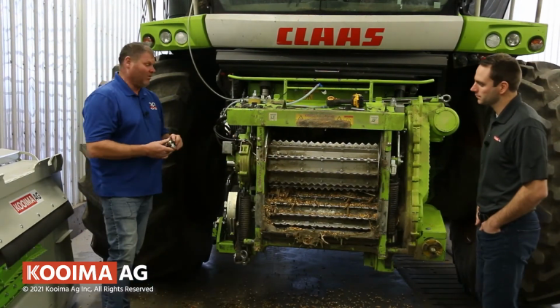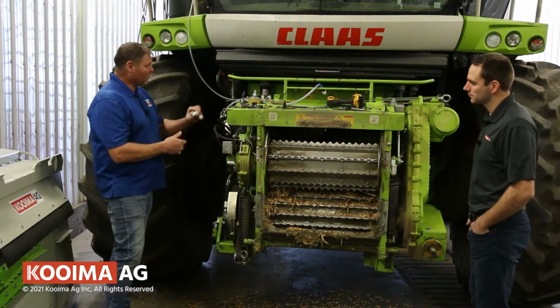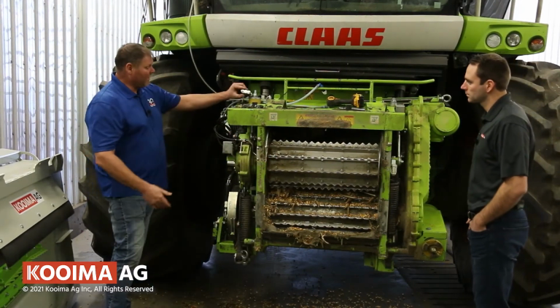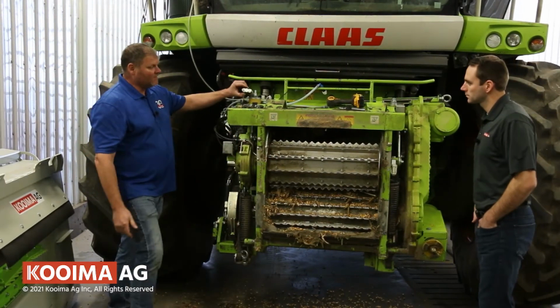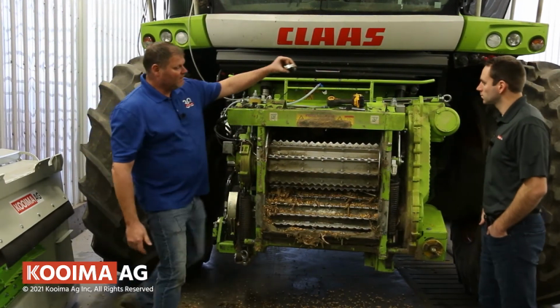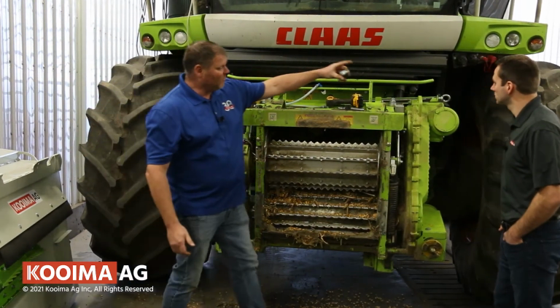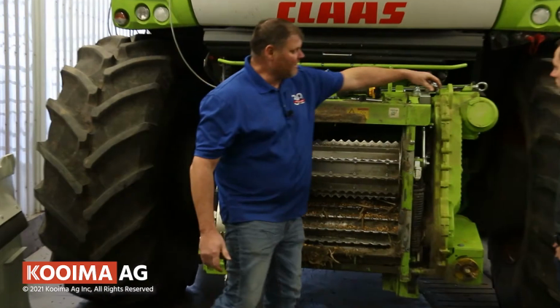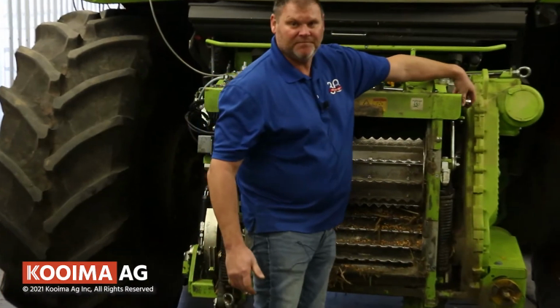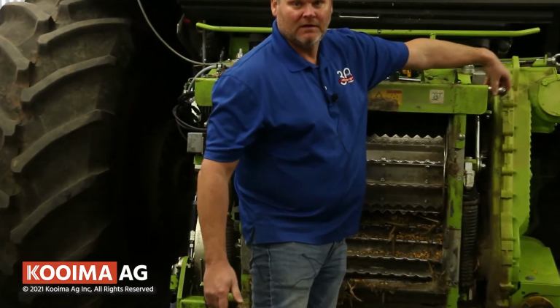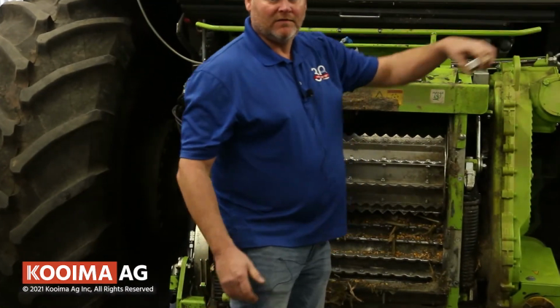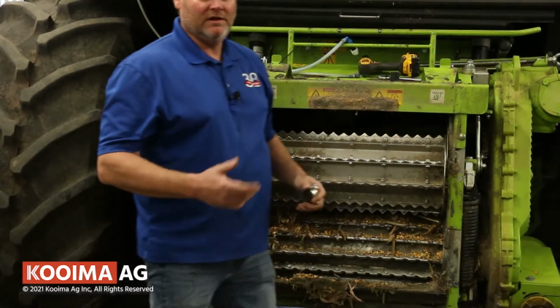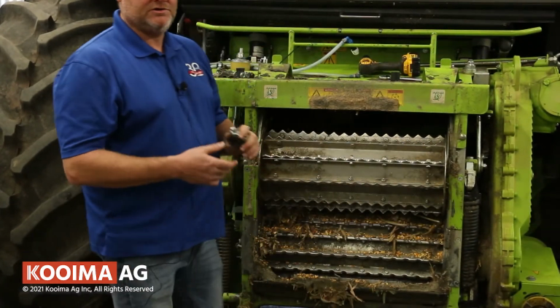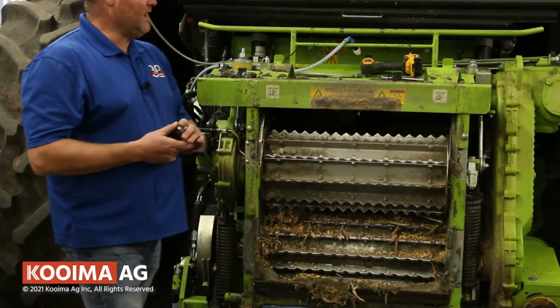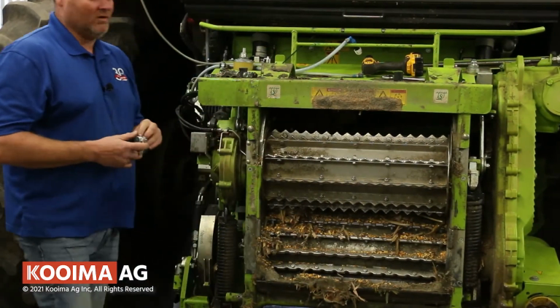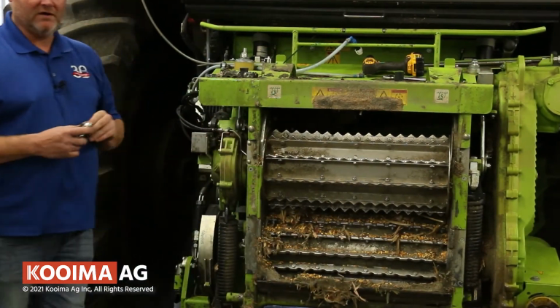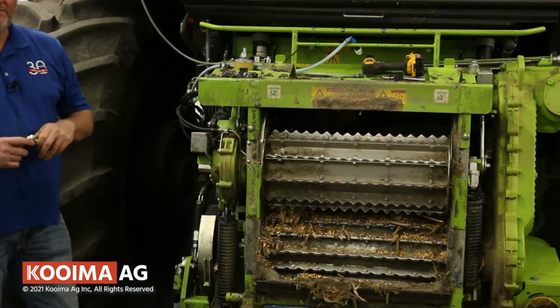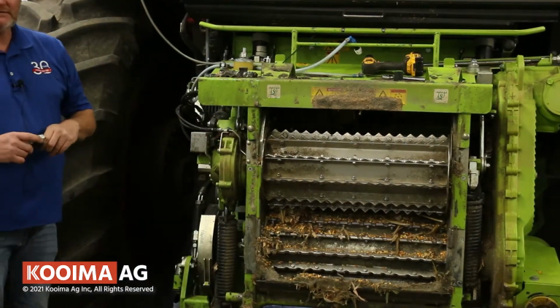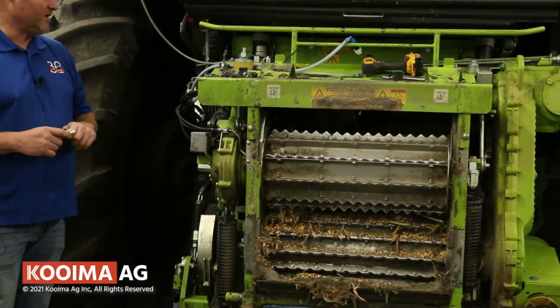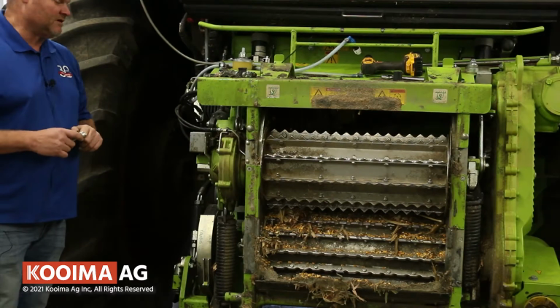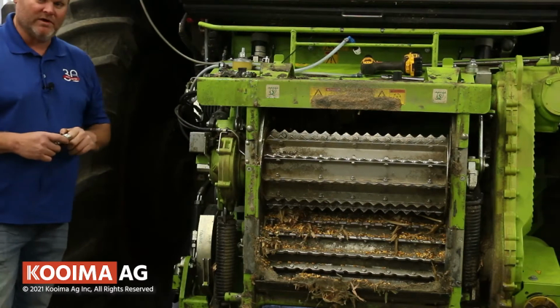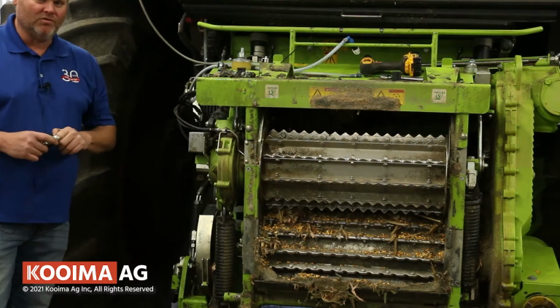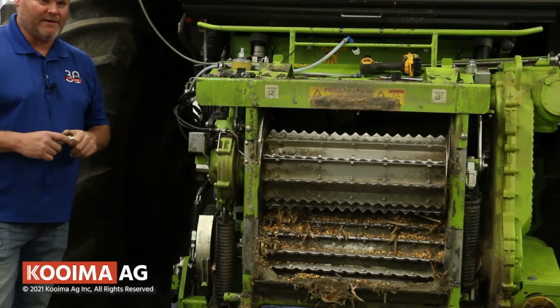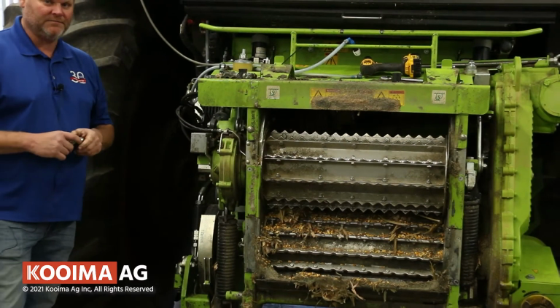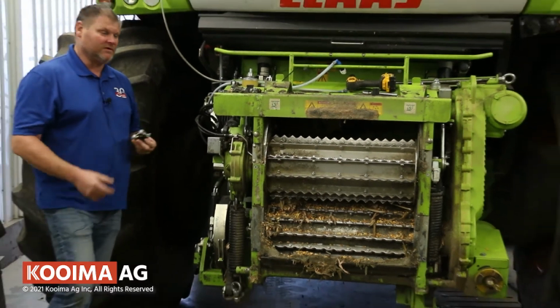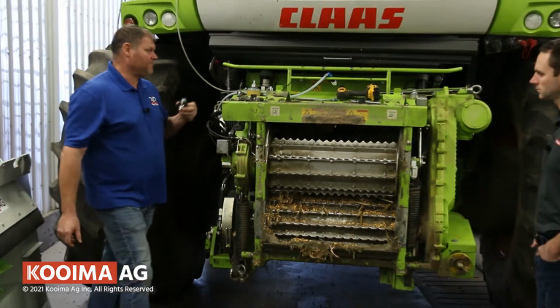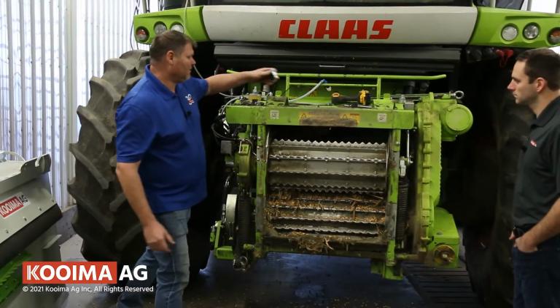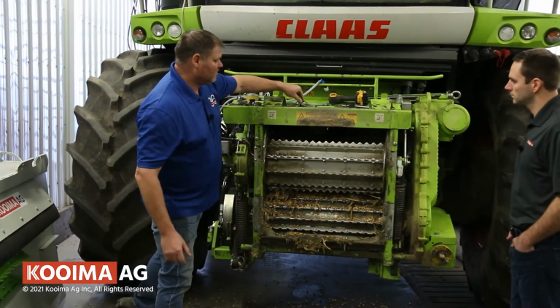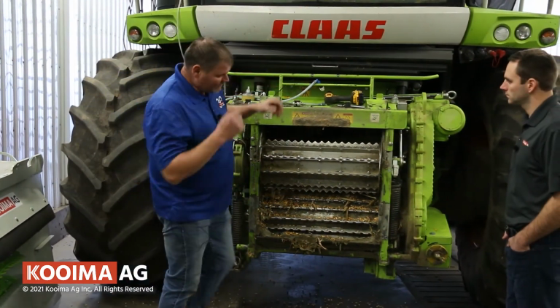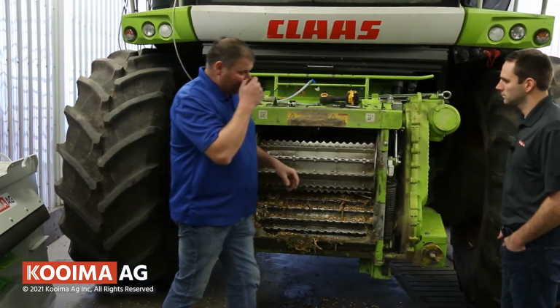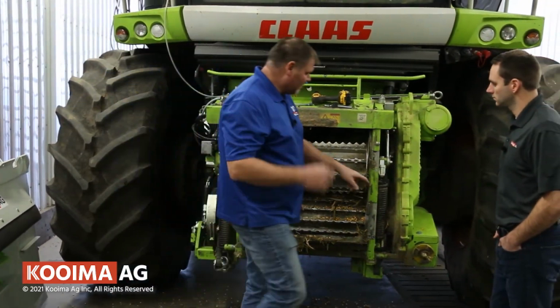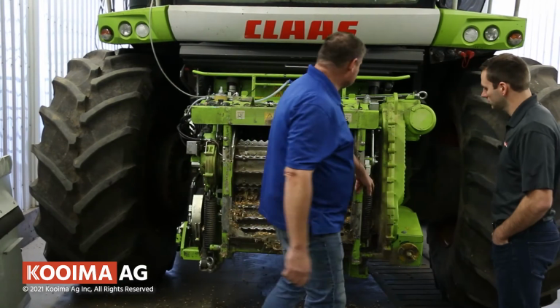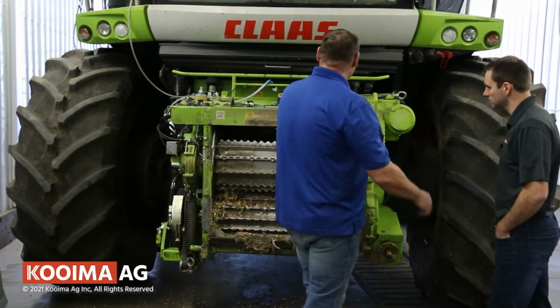Then we're going to put two additional blocks on the upper front feed roll — a block here and a block here. That really allows you to grind your corn very fast and efficiently with a Coima dual roll adapter. First thing we've got to do is take the spring off.